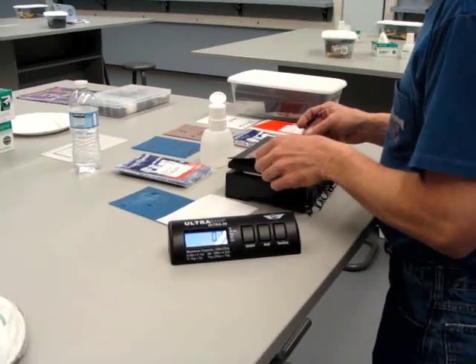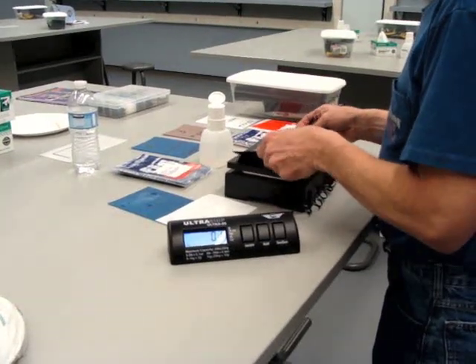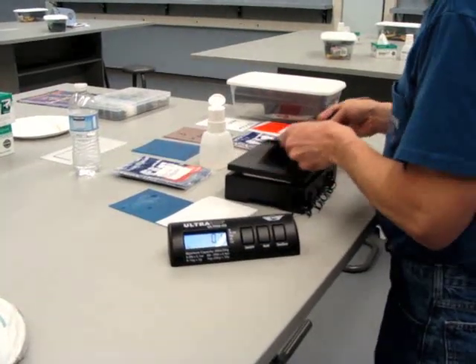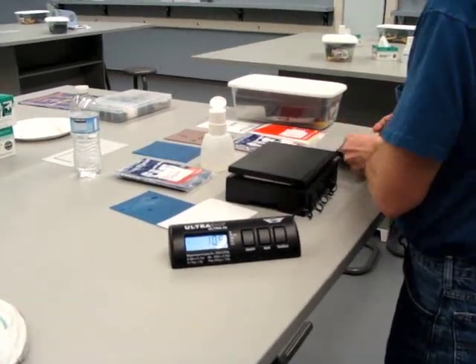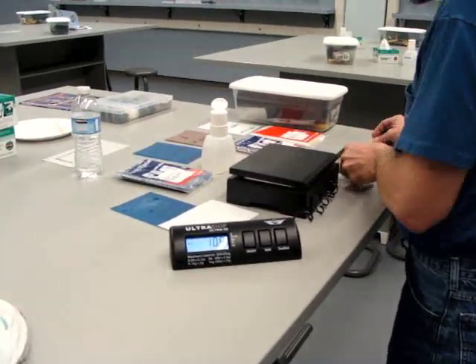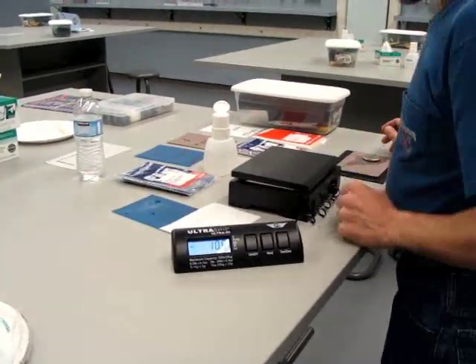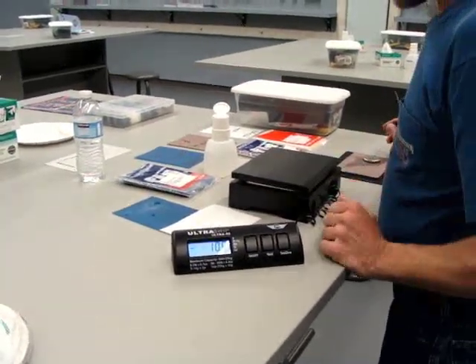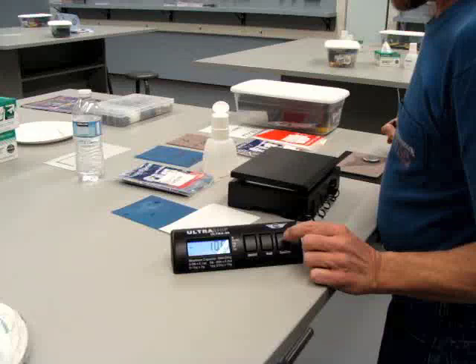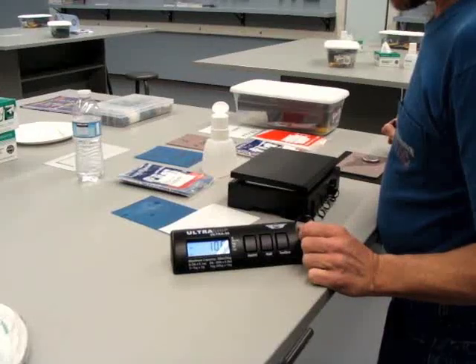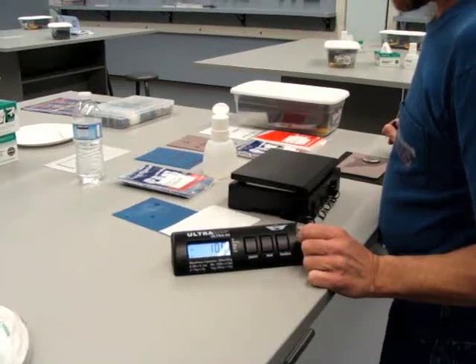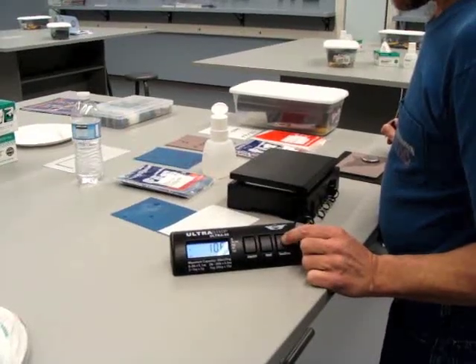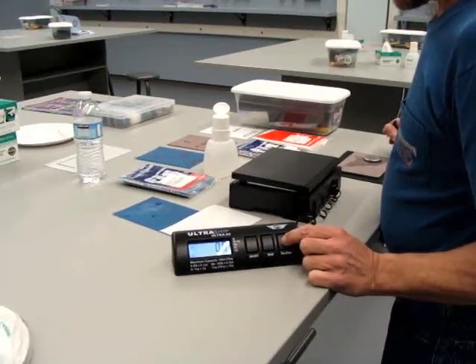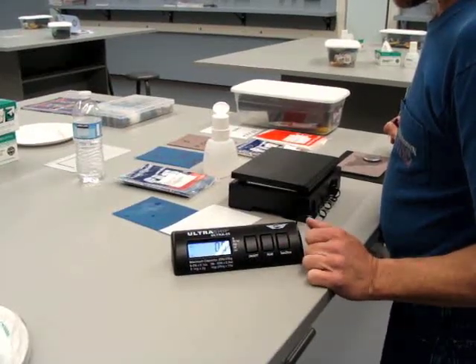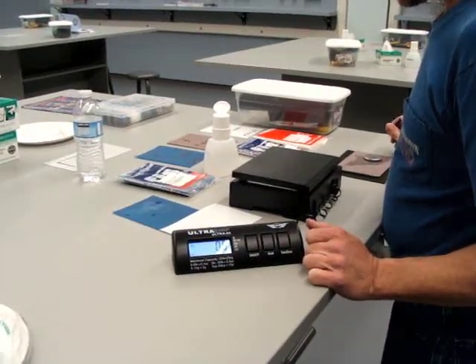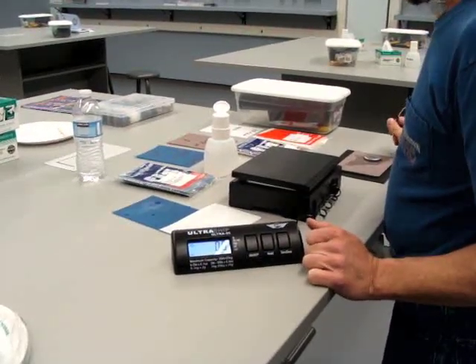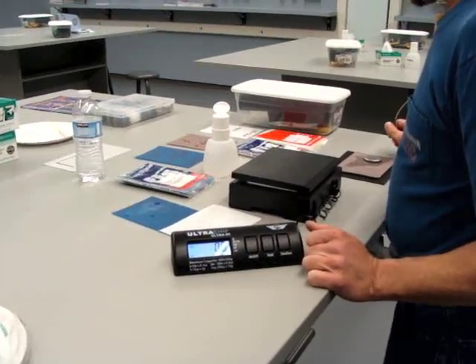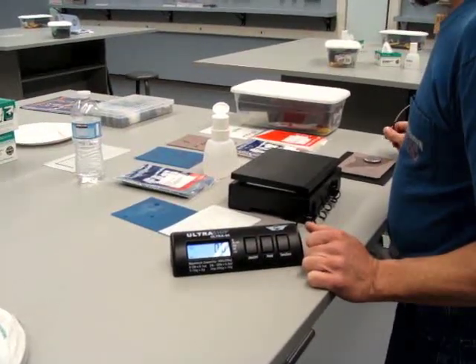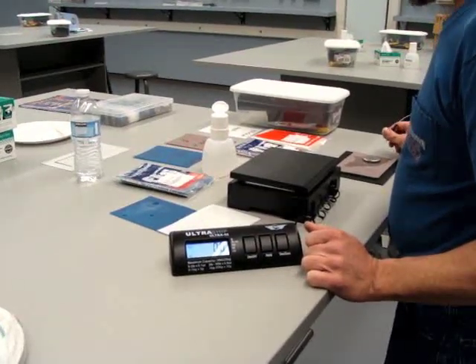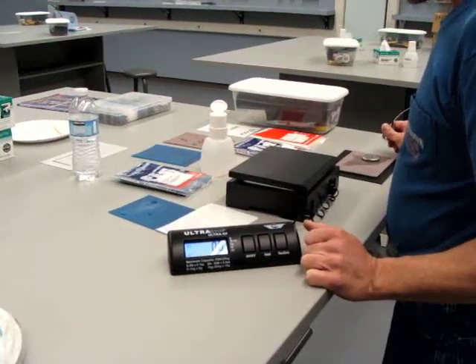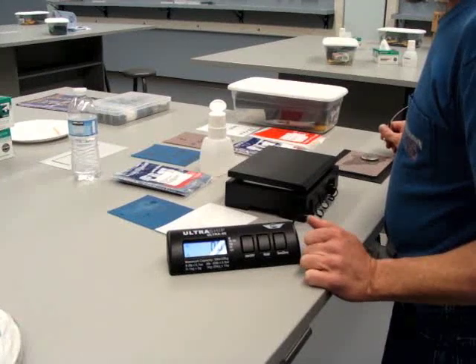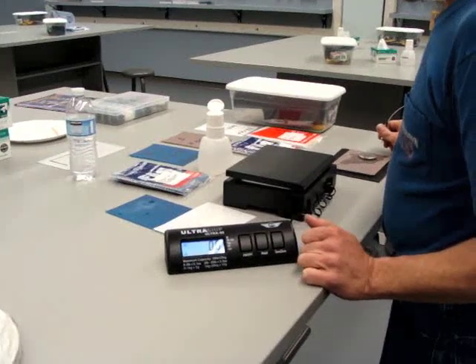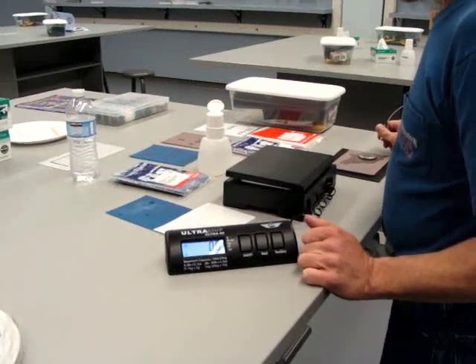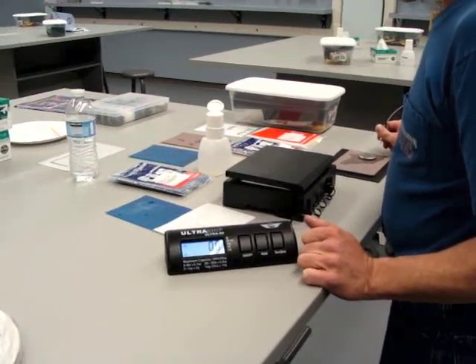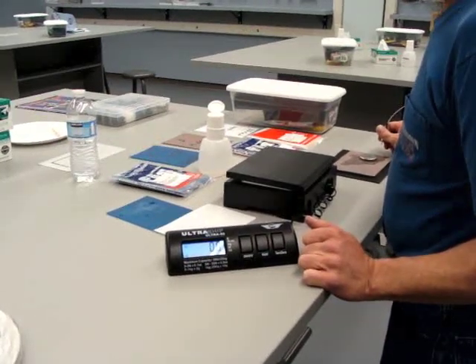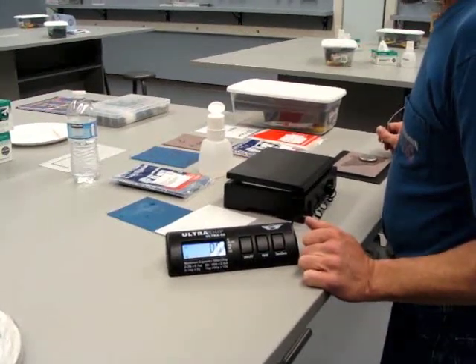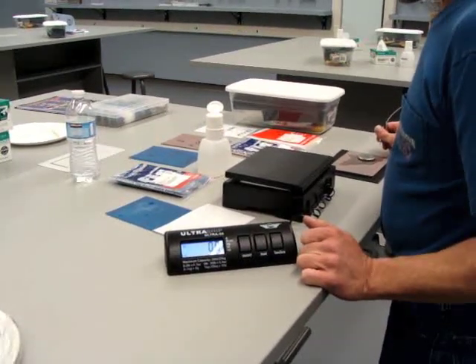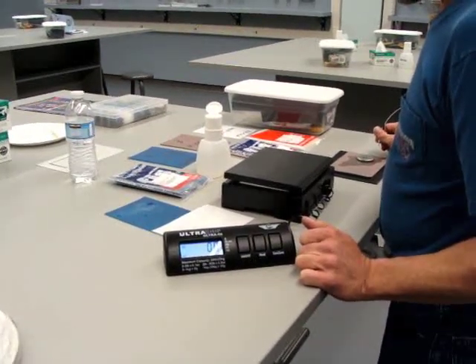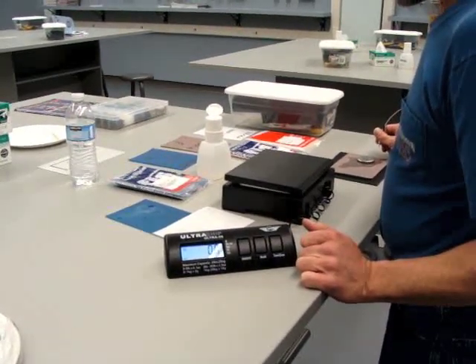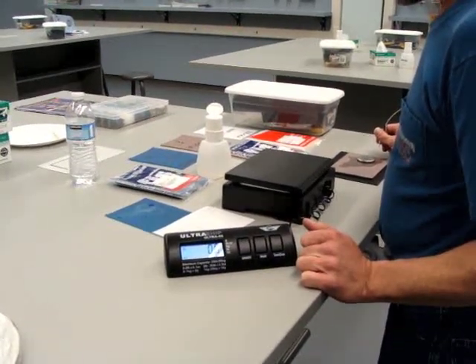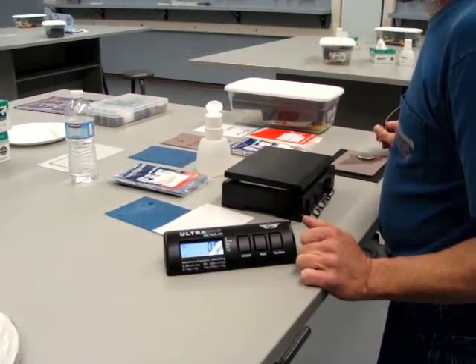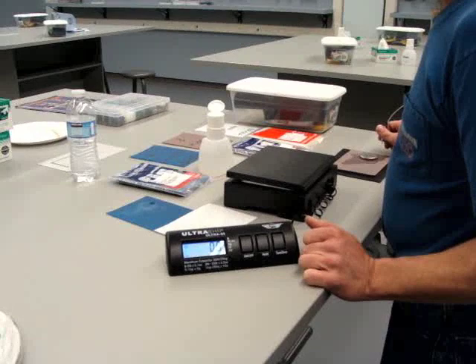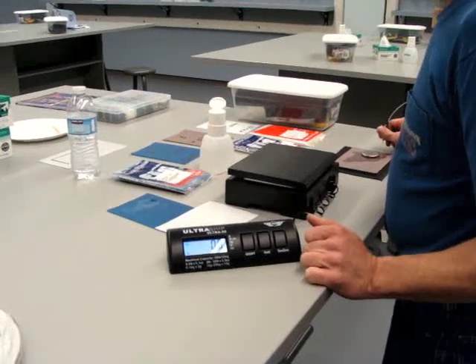So this is Local 697 JATC. This is a weight scale. We use it to determine the correct amount of pressure in order to polish a fiber optic ST connector.